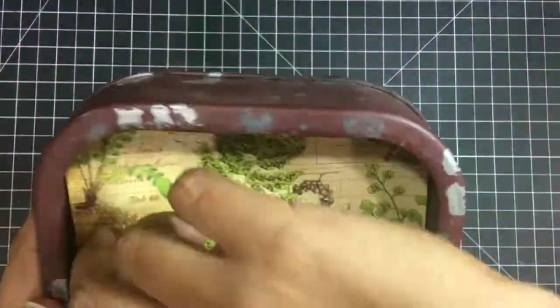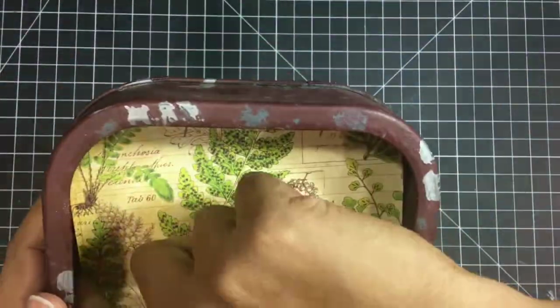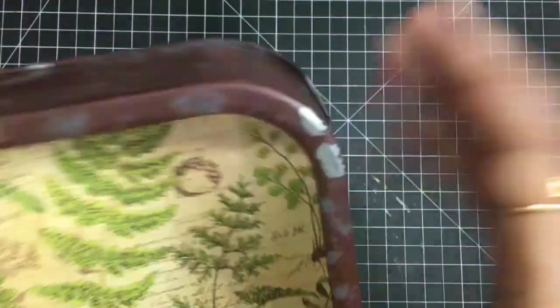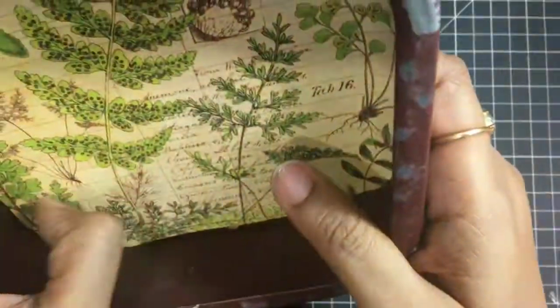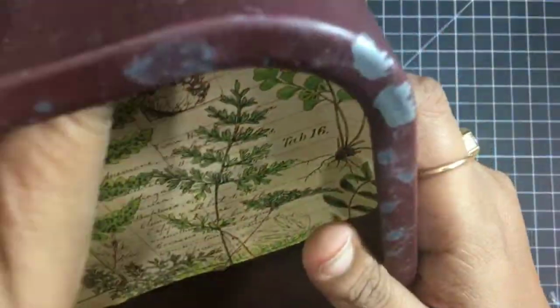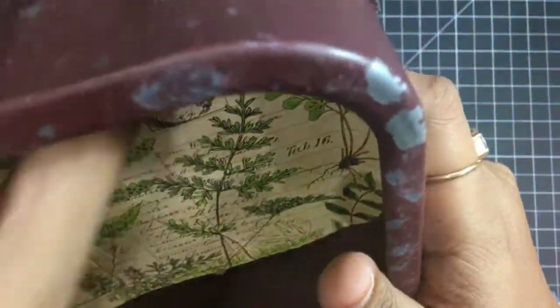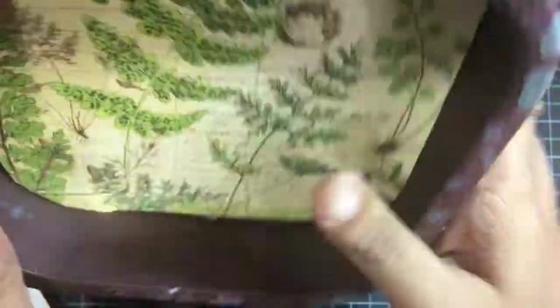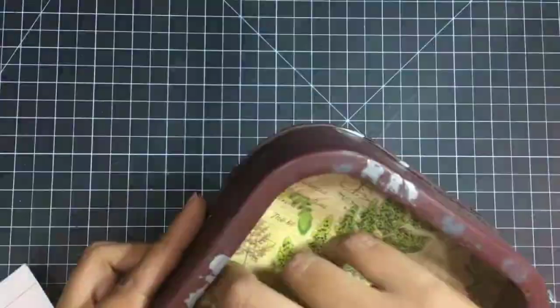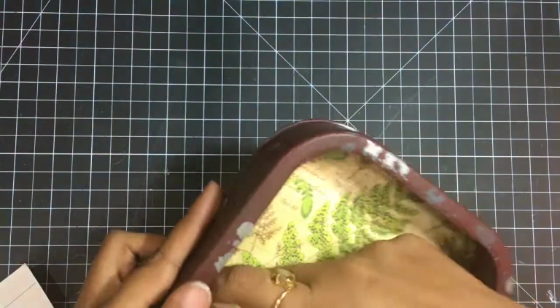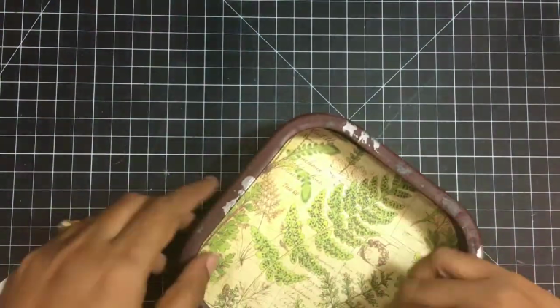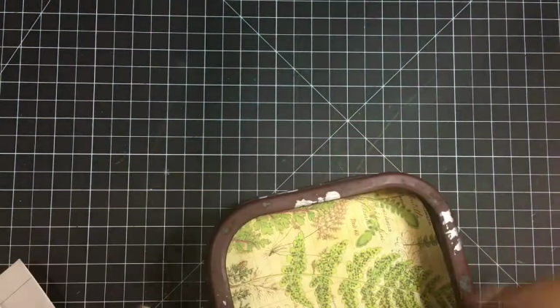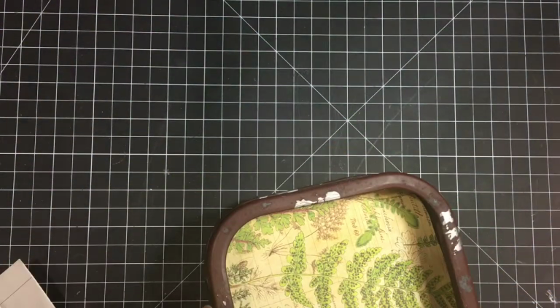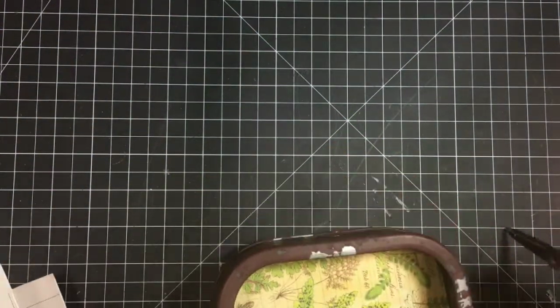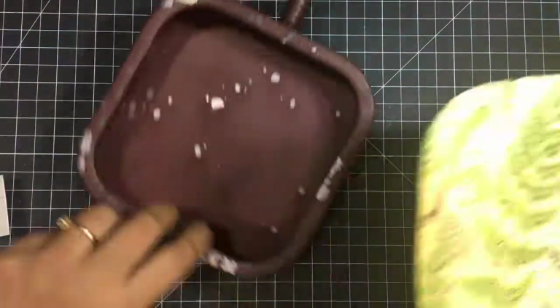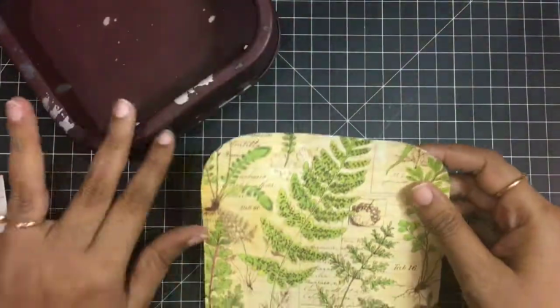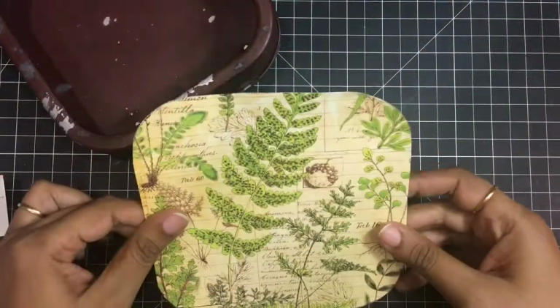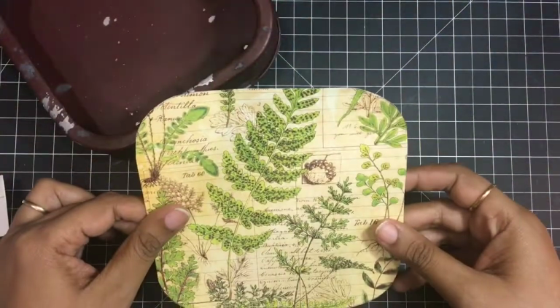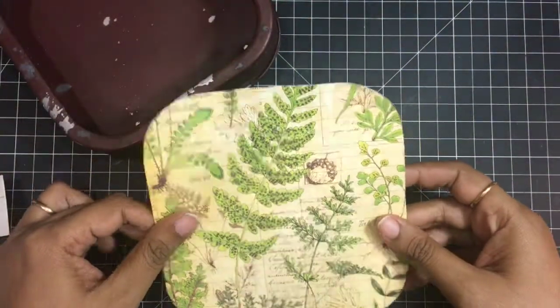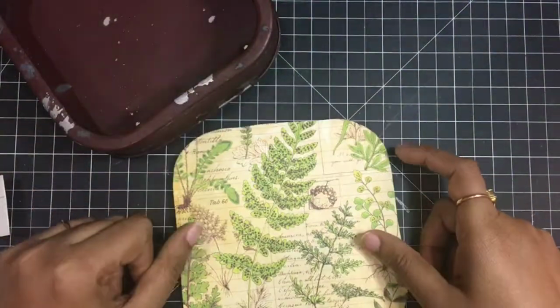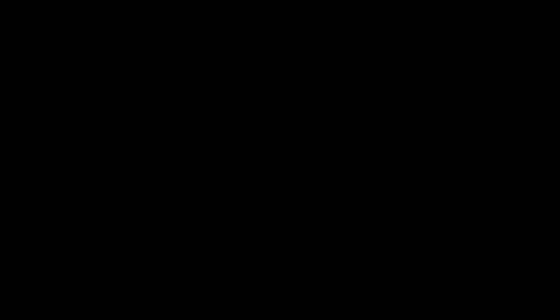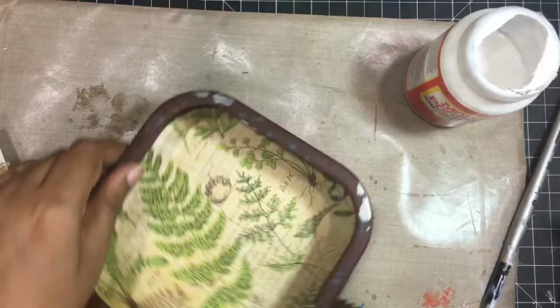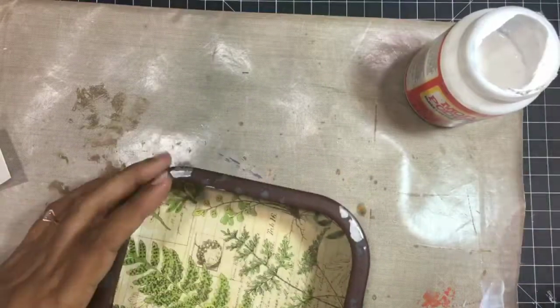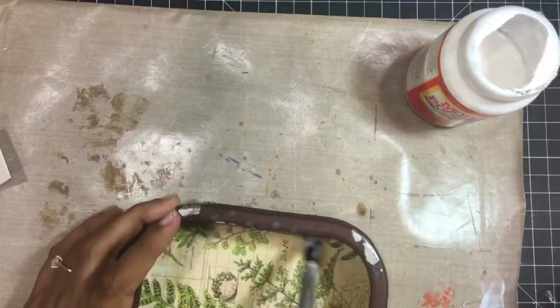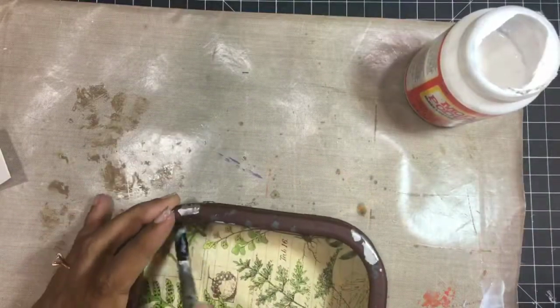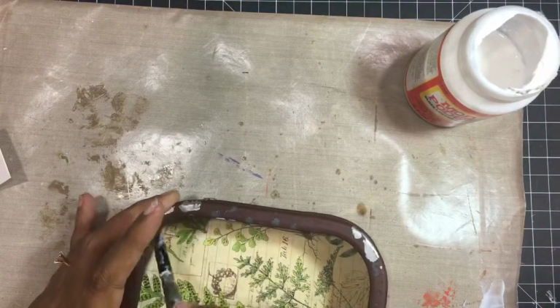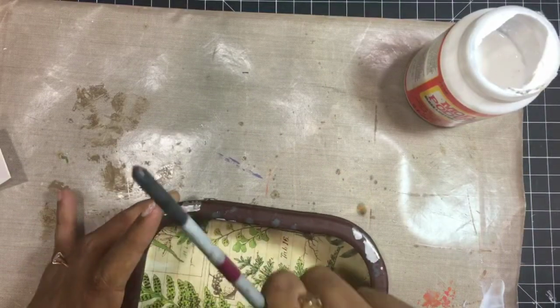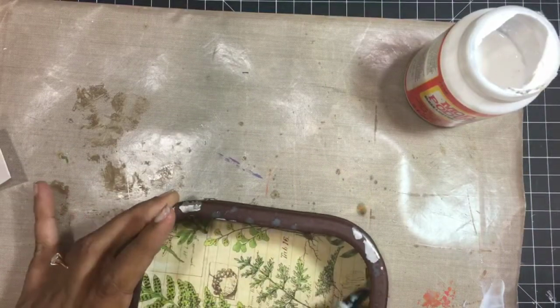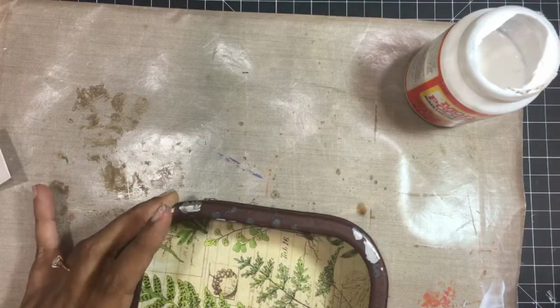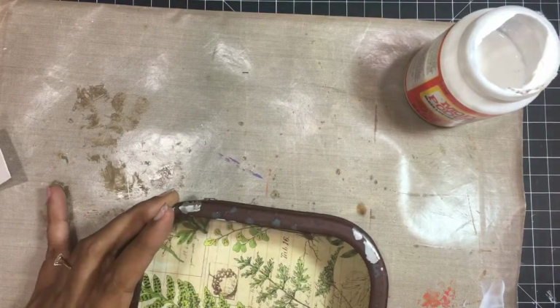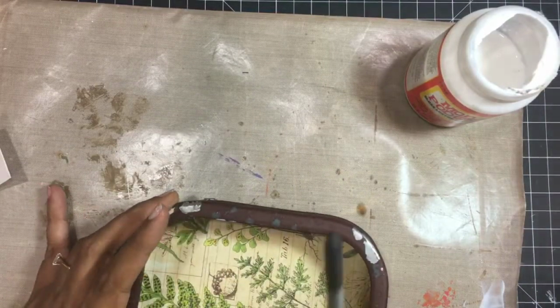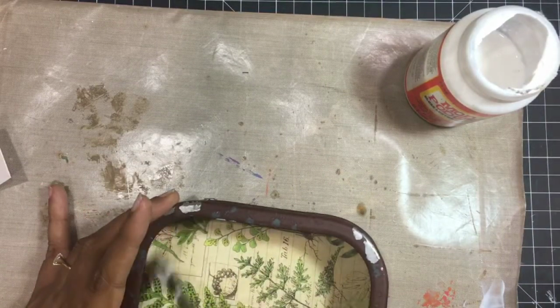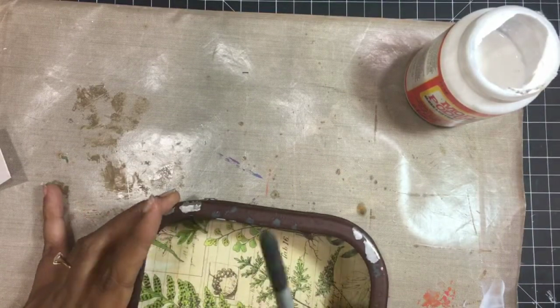Mod Podge is my favorite glue to stick all these elements on metal — it is super strong. We are not at all disturbing or altering the exterior of the frame; we will only be working inside it.